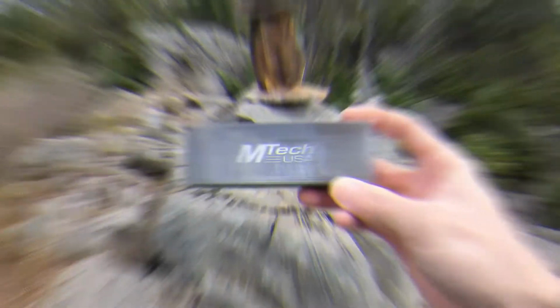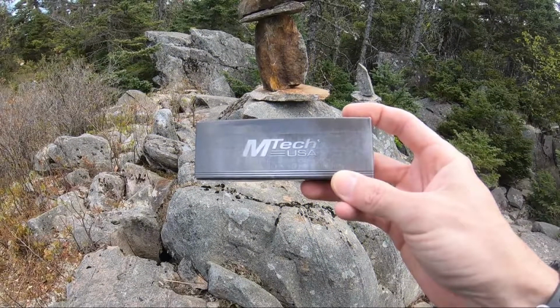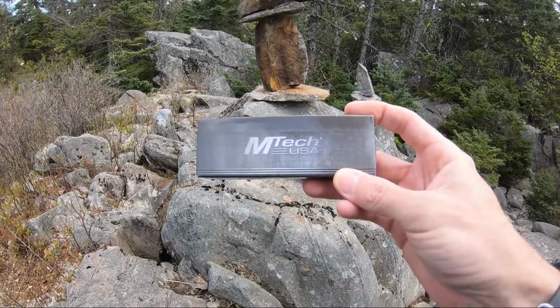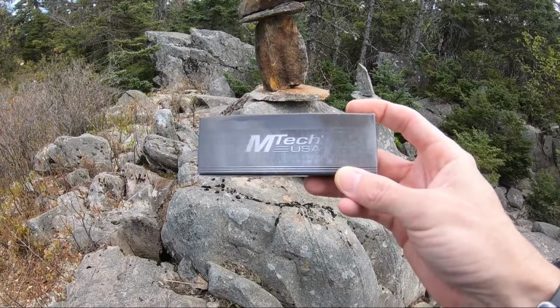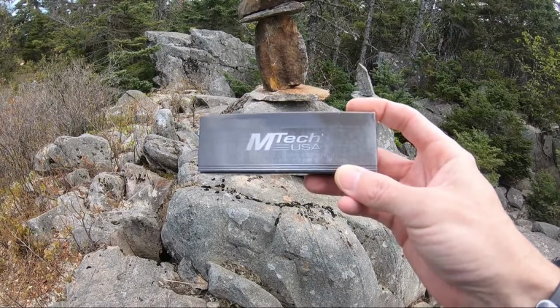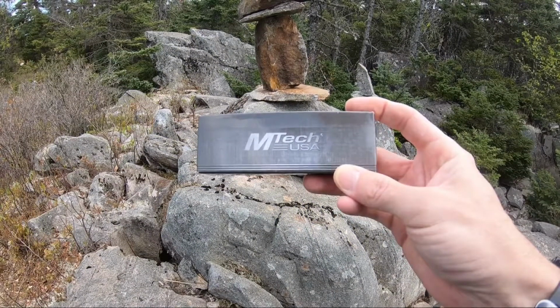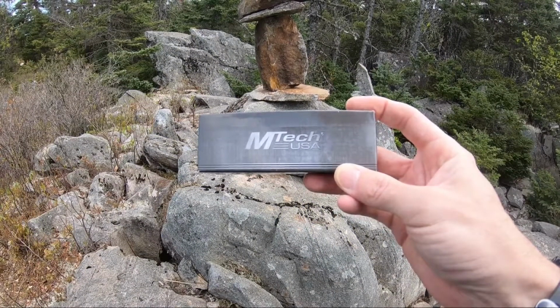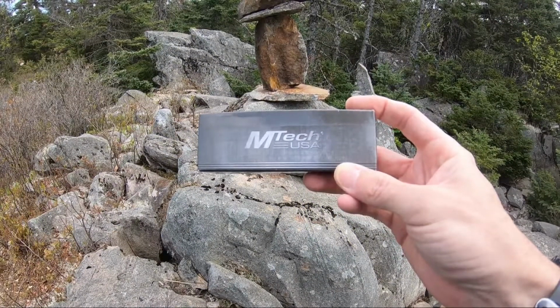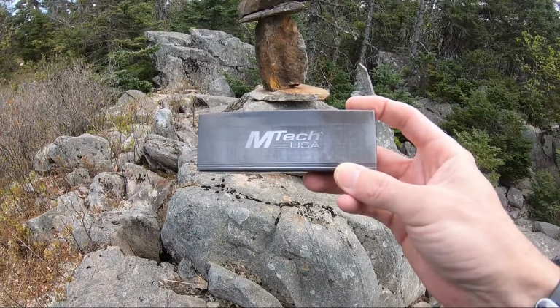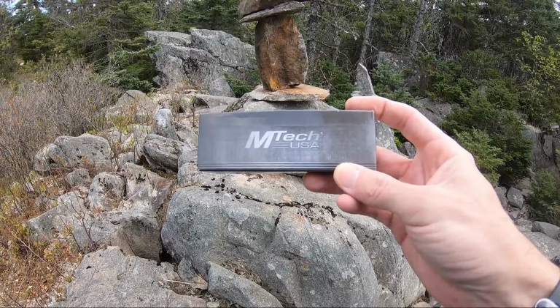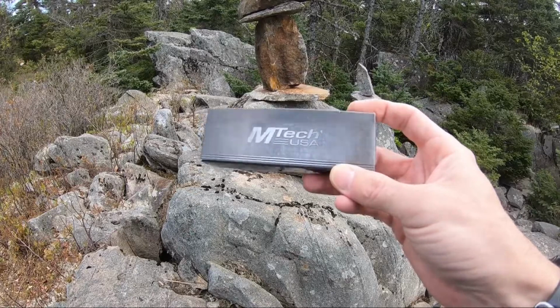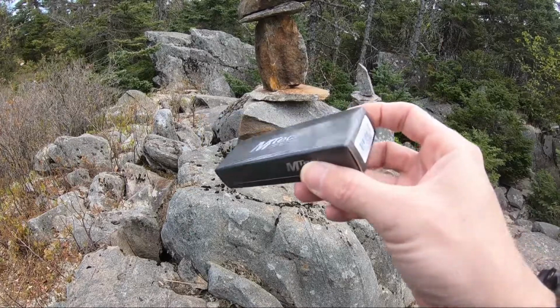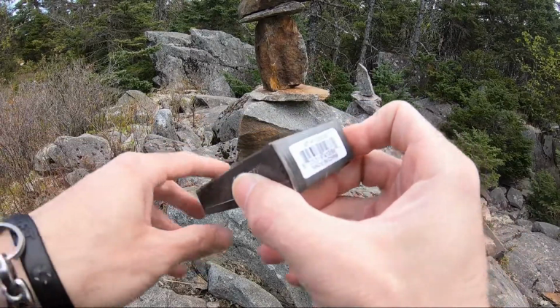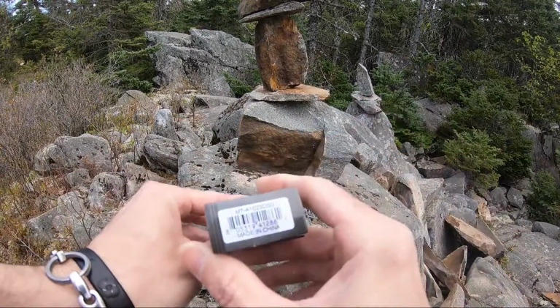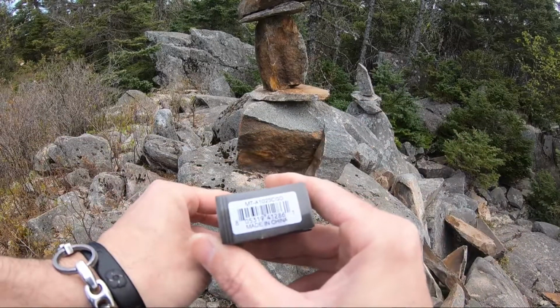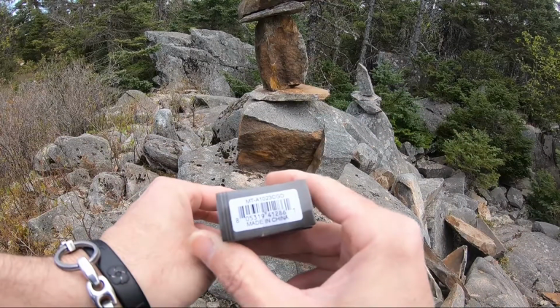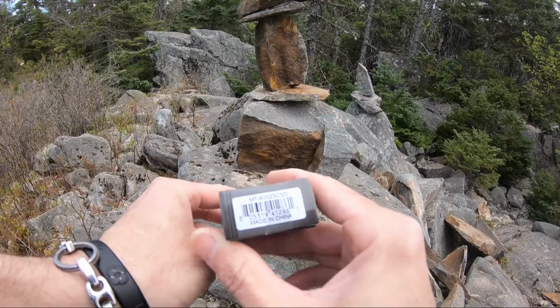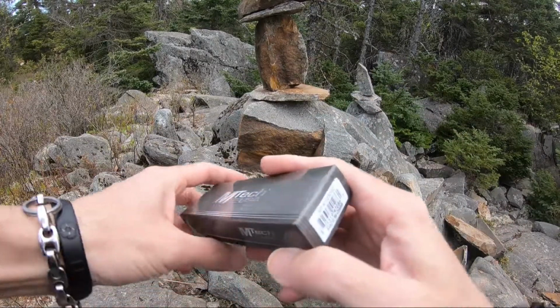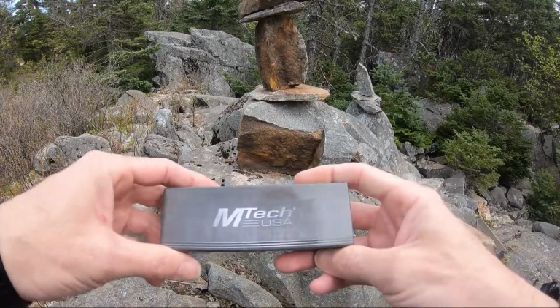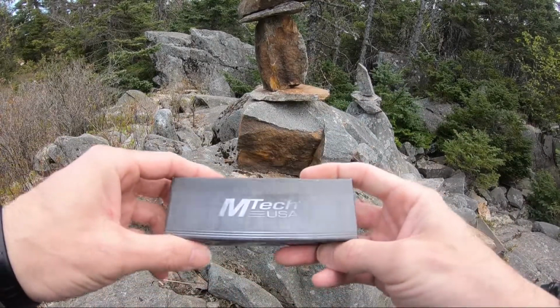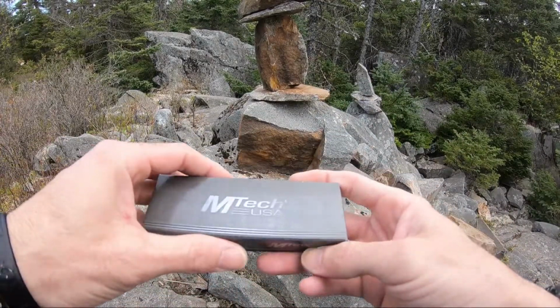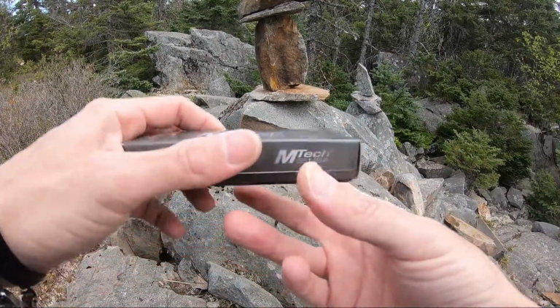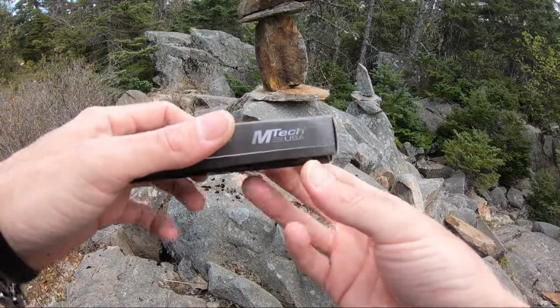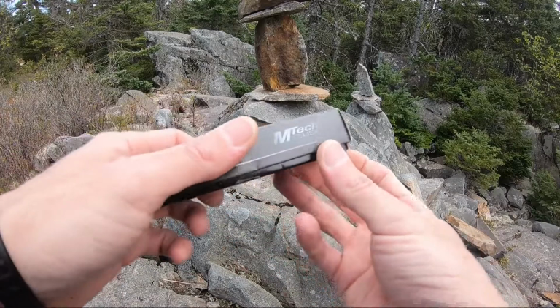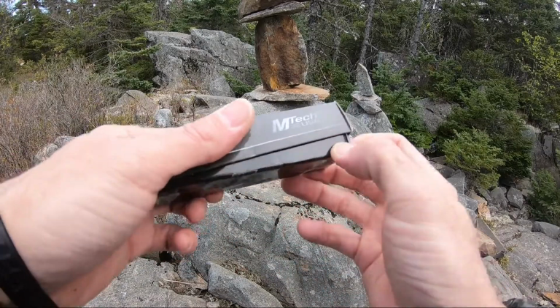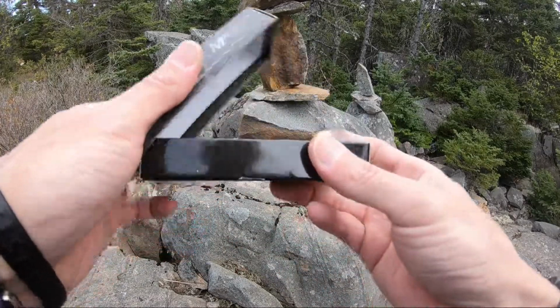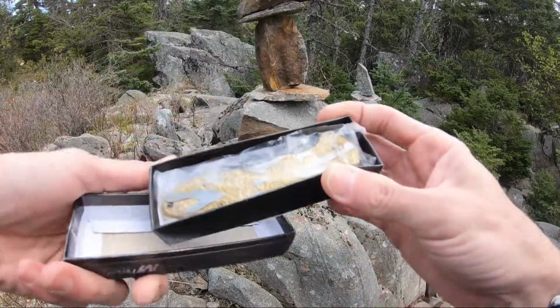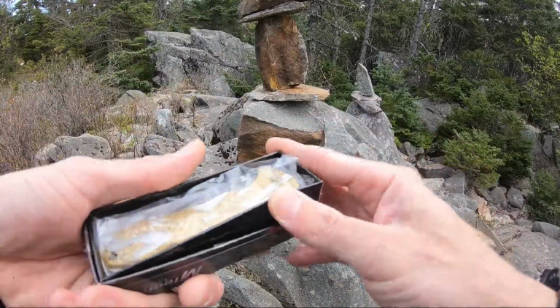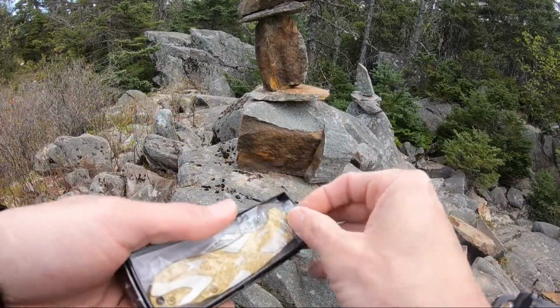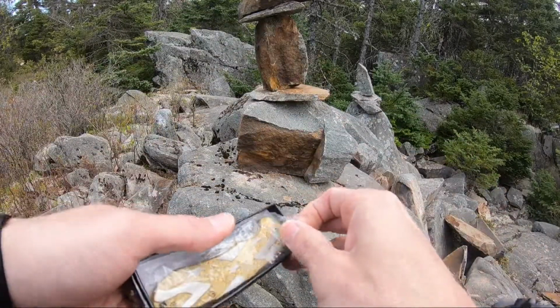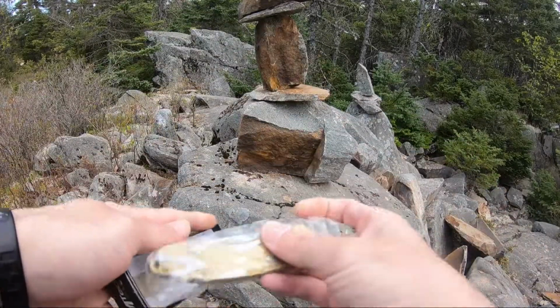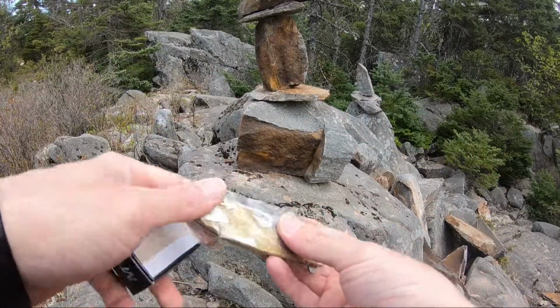Jason here from Atlantic Knives. Today we're back with another Emtek review. Today we have model MTA1023CGD. It comes in that standard Emtek box and little plastic bag when you get them.